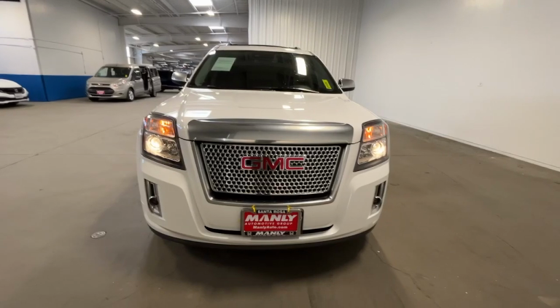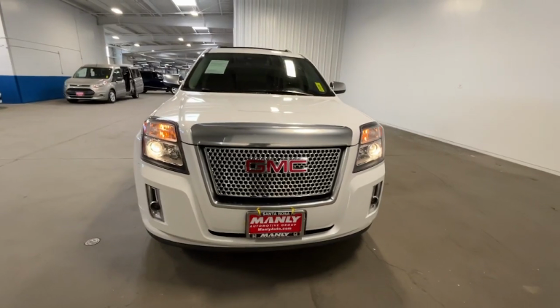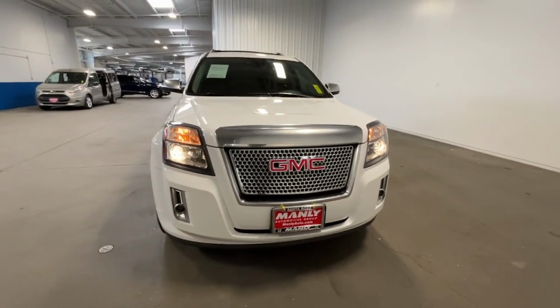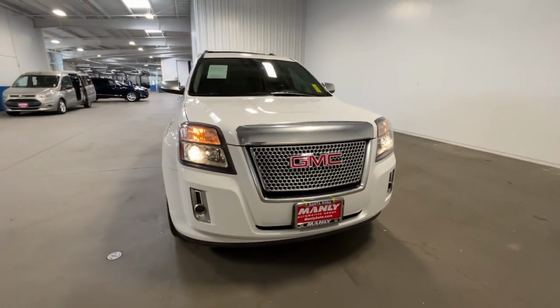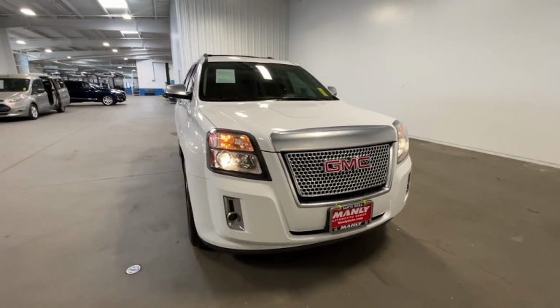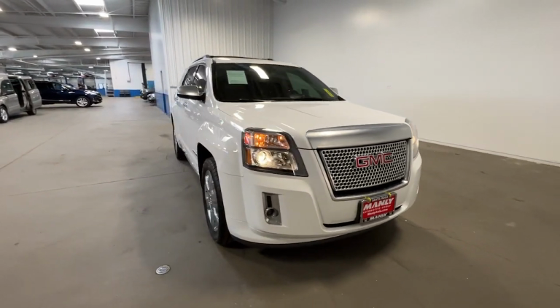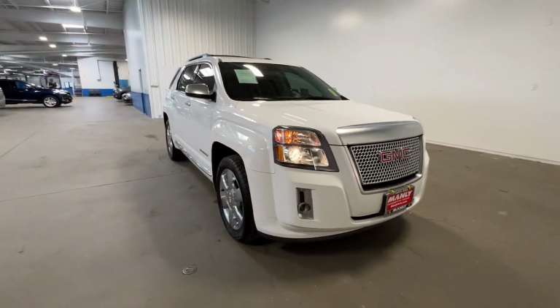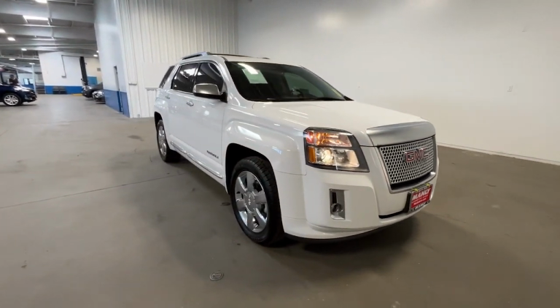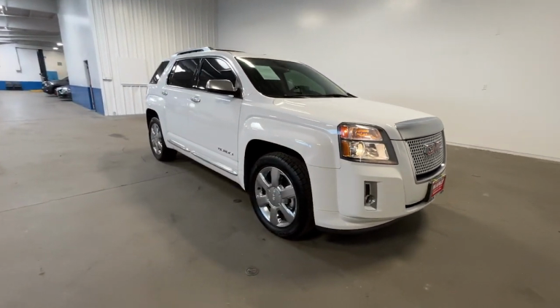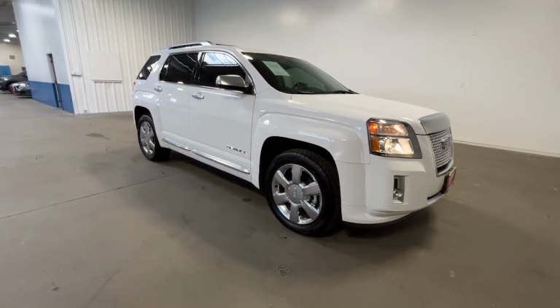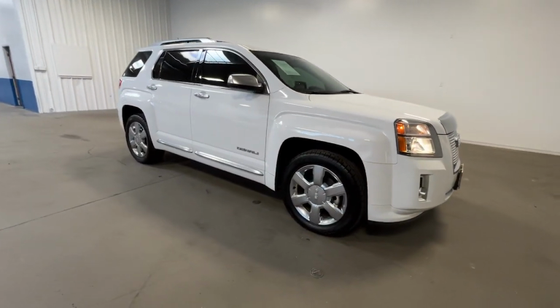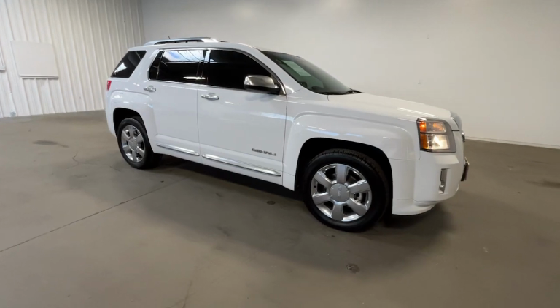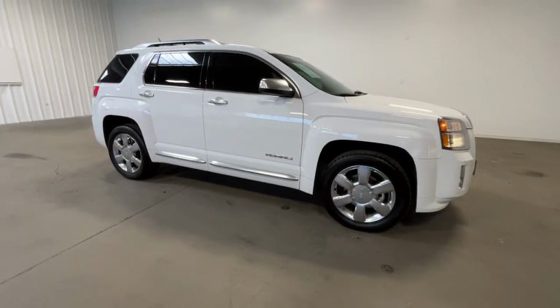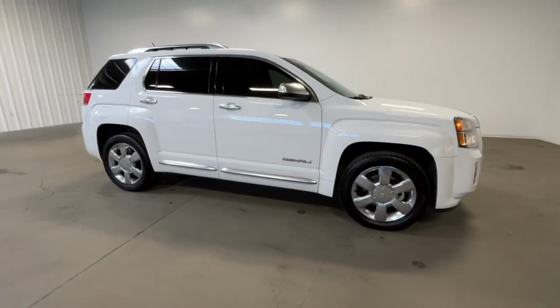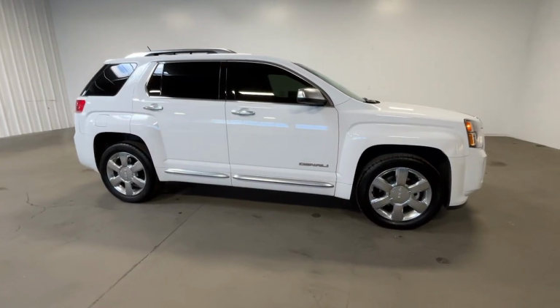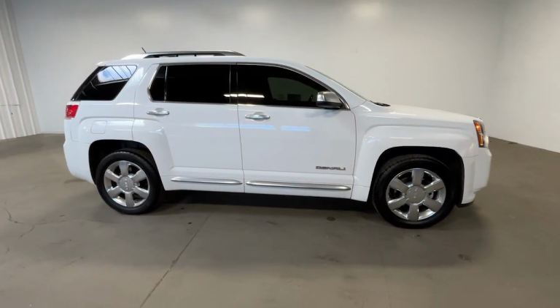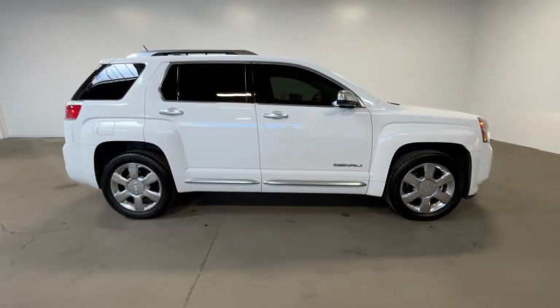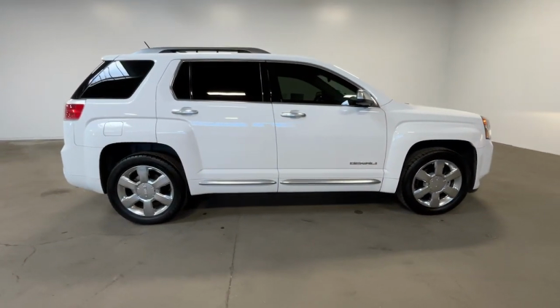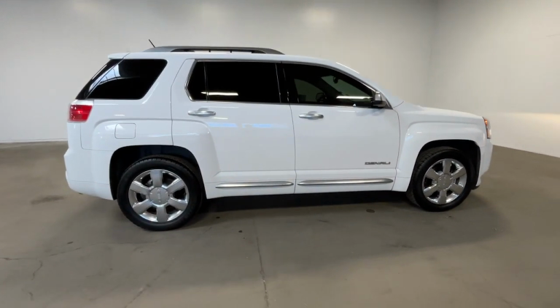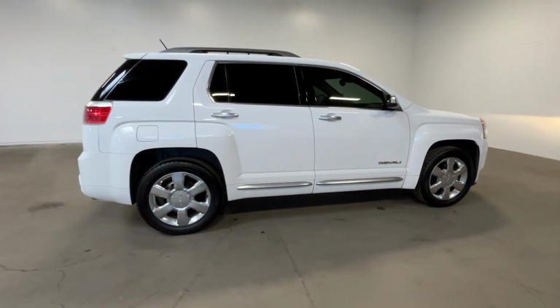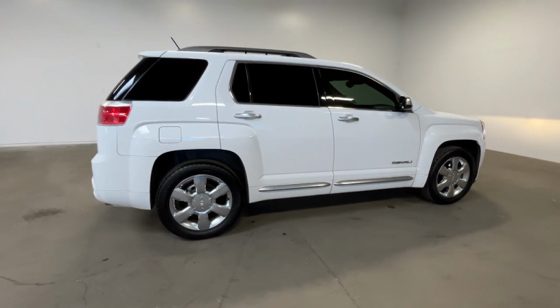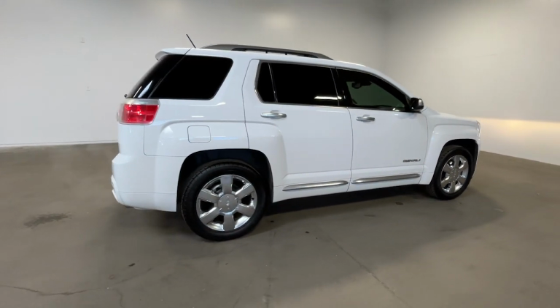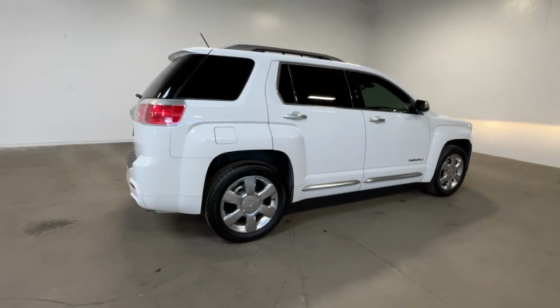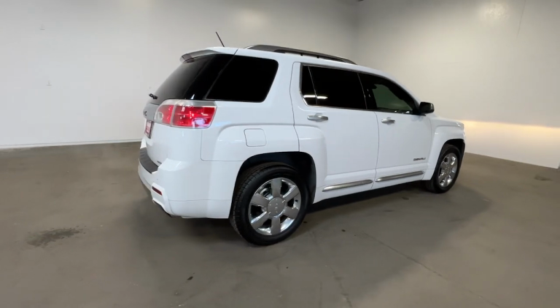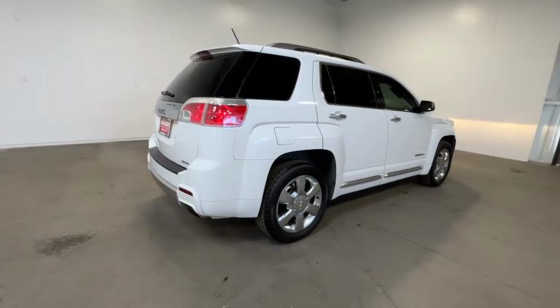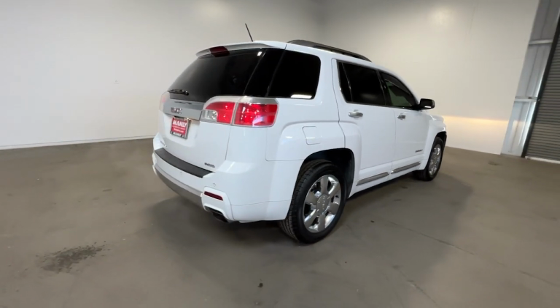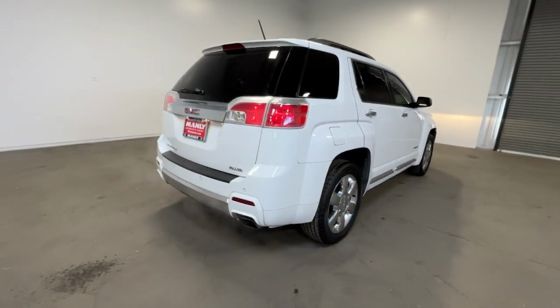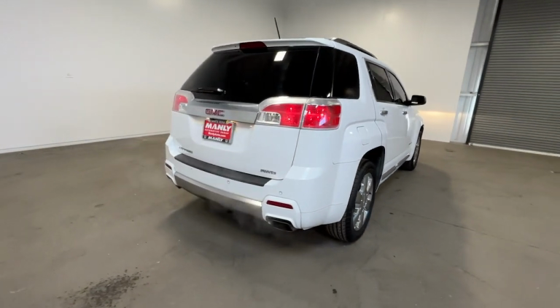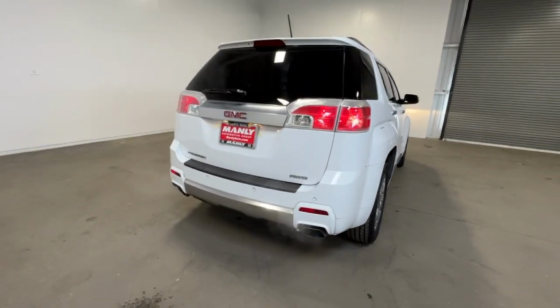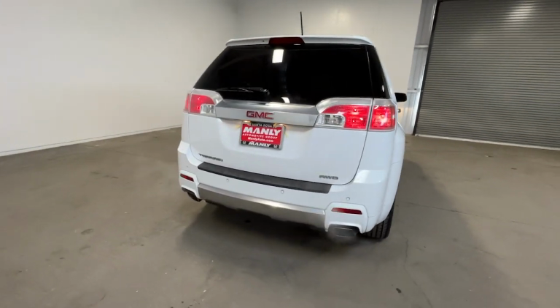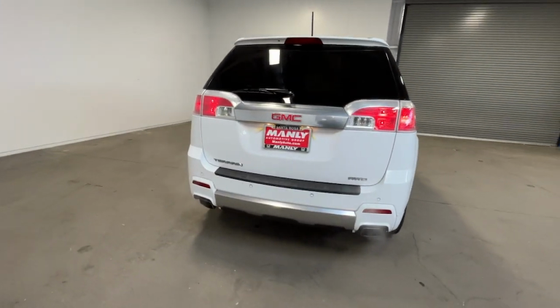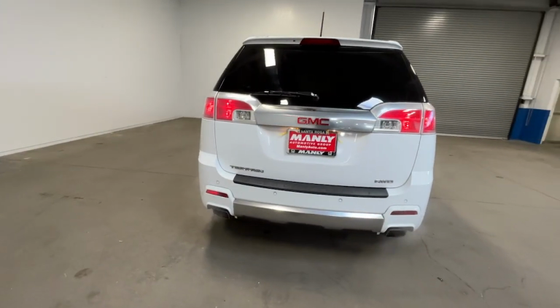Can you see yourself in the 2015 GMC Terrain? Here's a handsome terrain that delivers comfort and security along with the latest and user-friendly connectivity. Flexible, versatile, and fuel-efficient, it's ready to take you places.